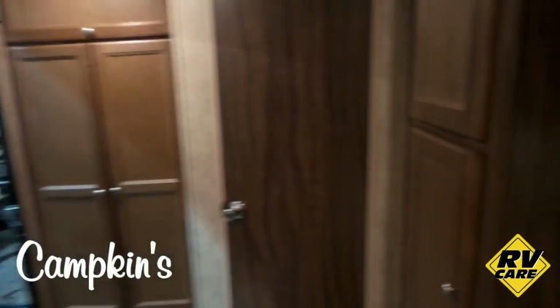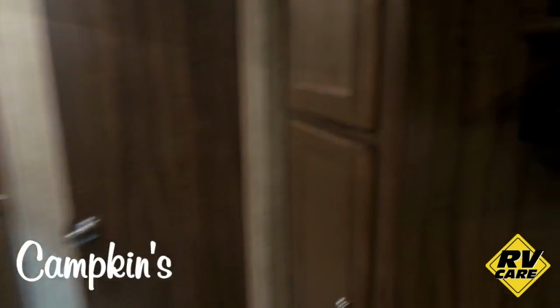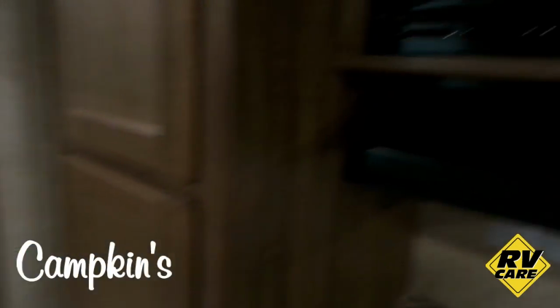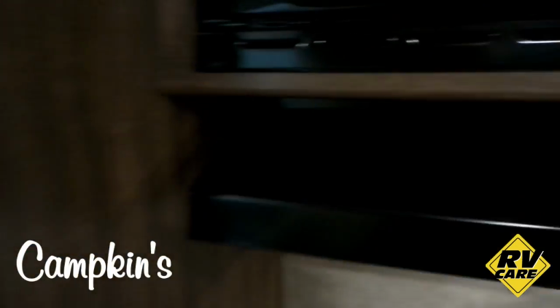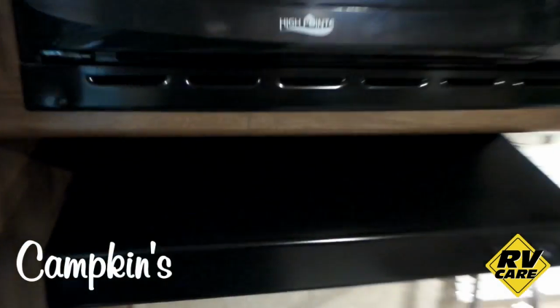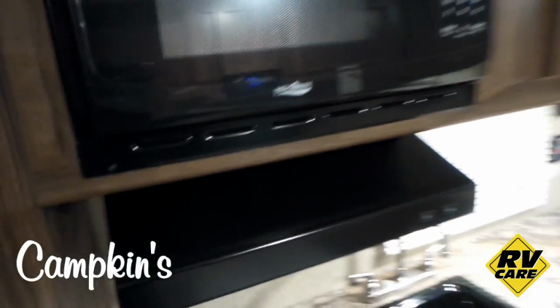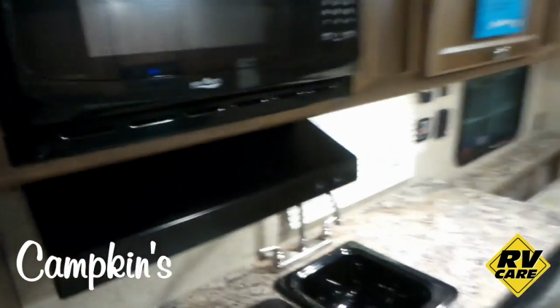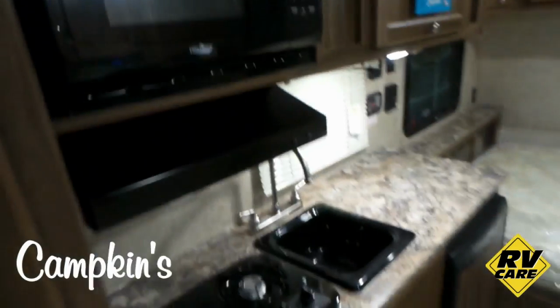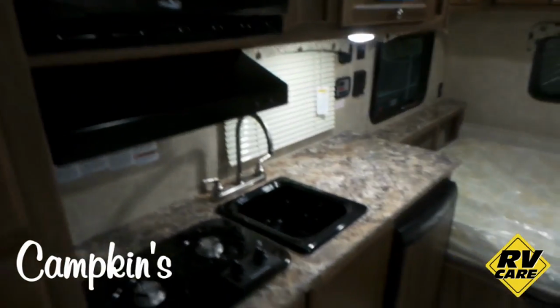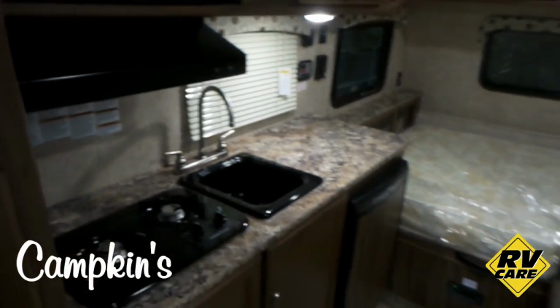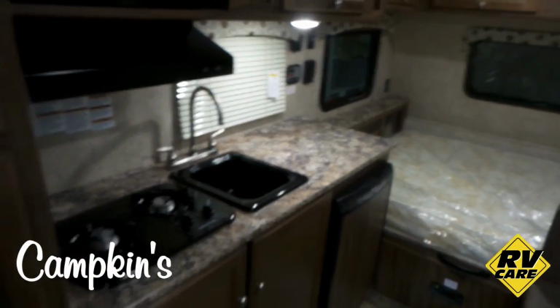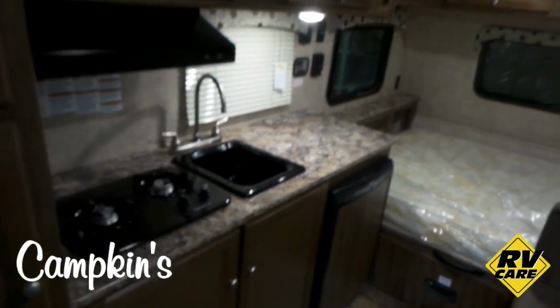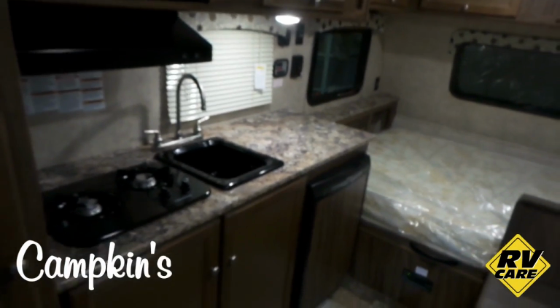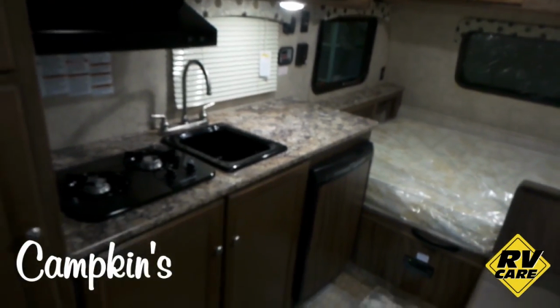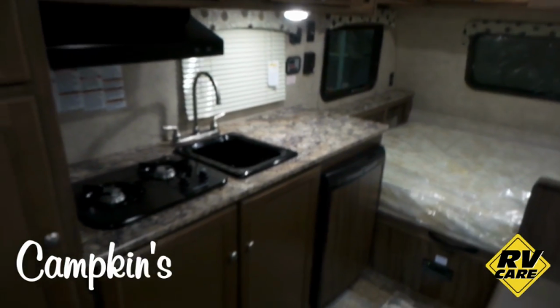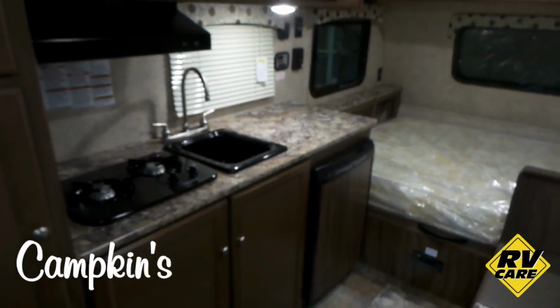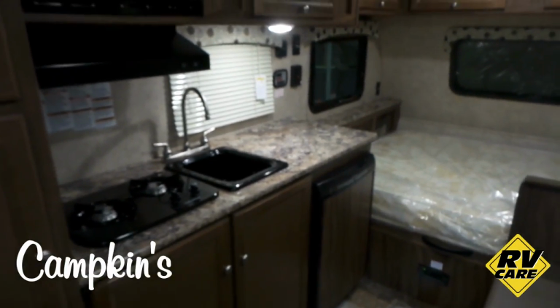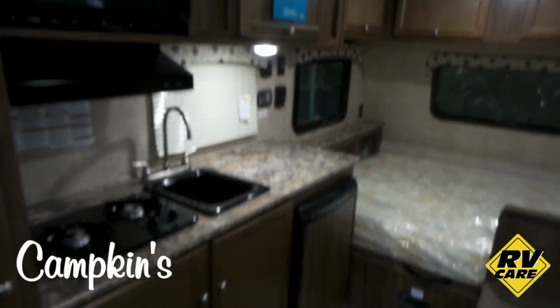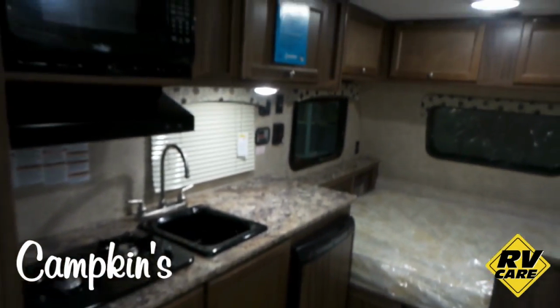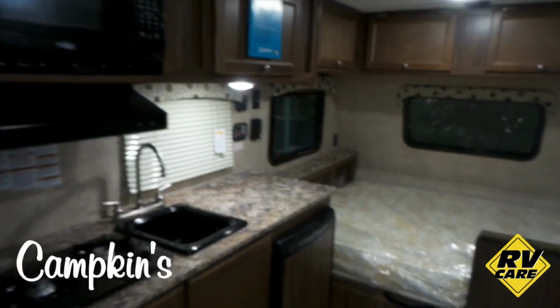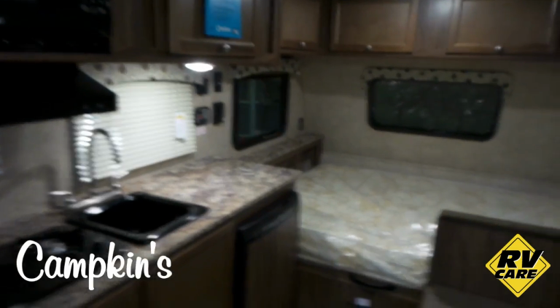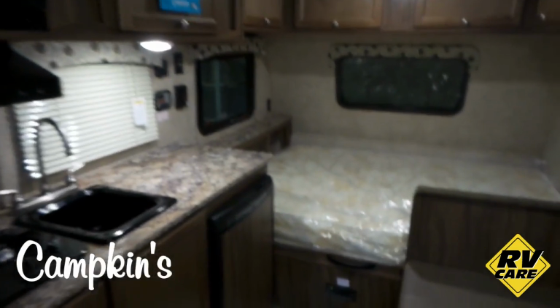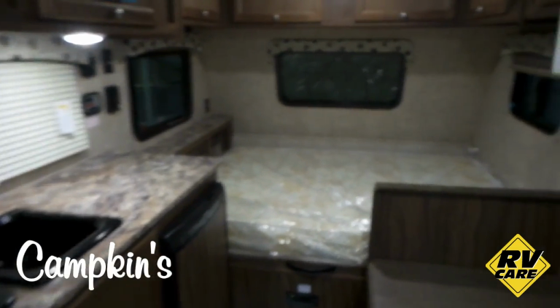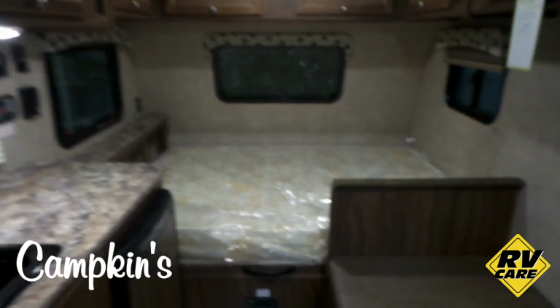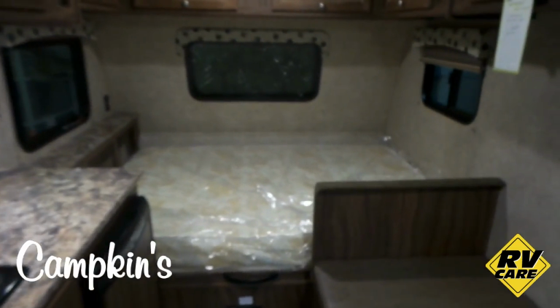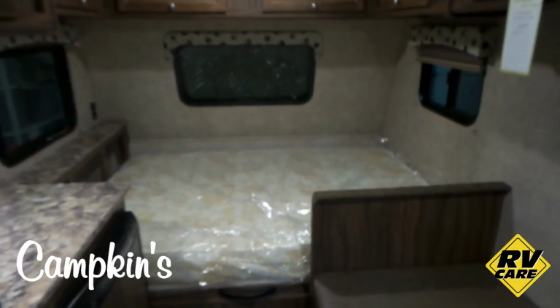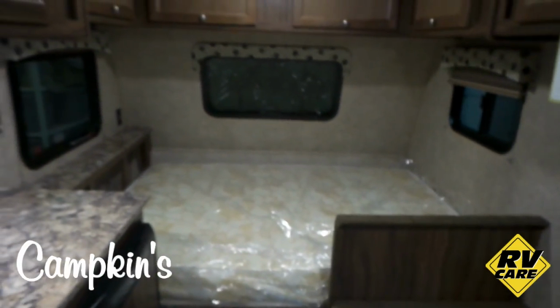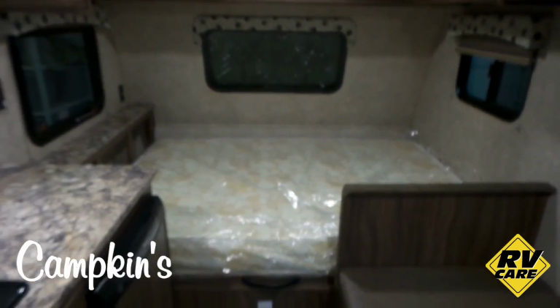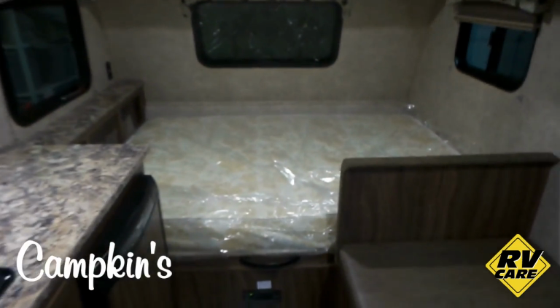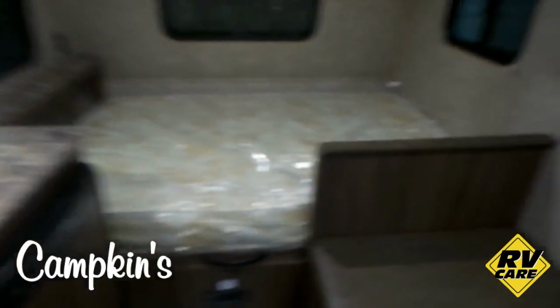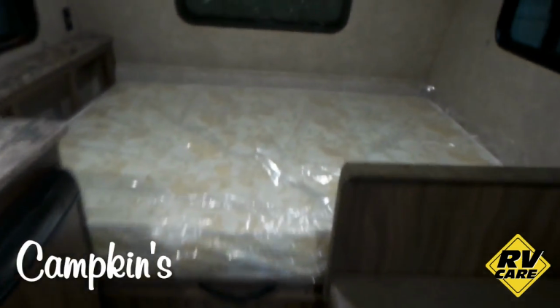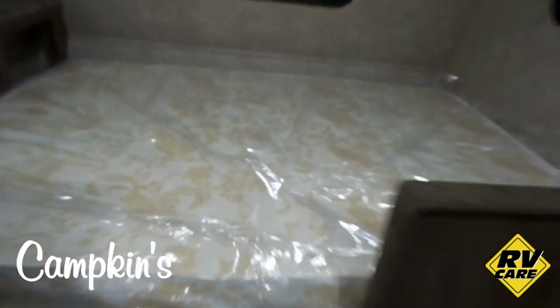Here you can see the kitchen area, of course equipped with the microwave, cooktop, stove, and sink. It's got the fridge there as well, and then you've got a nice queen-size bed which does have storage underneath it.